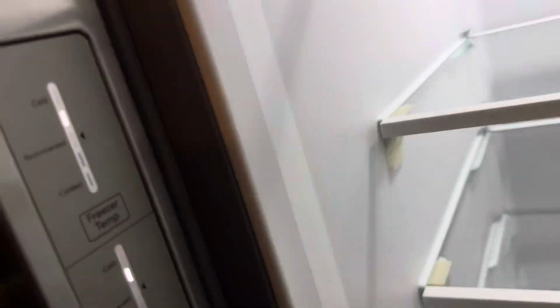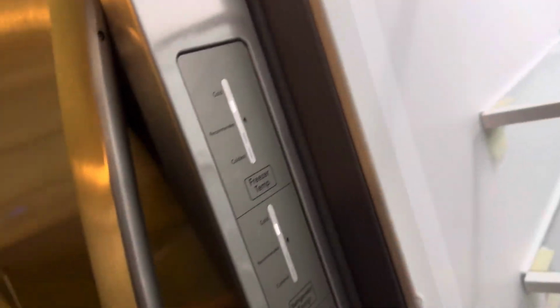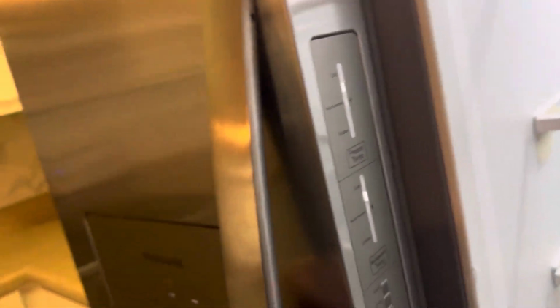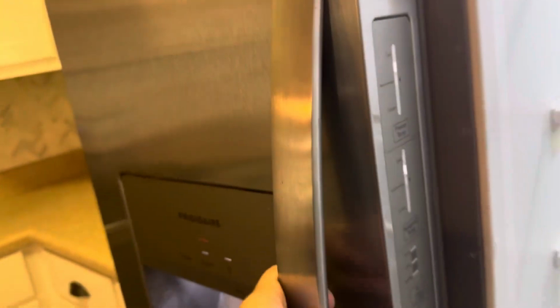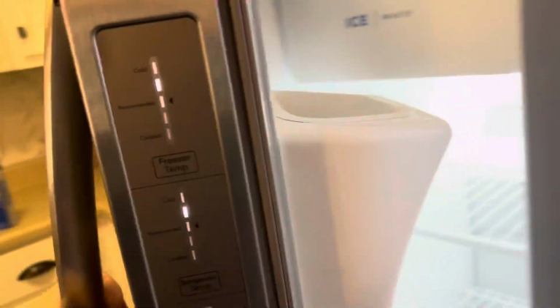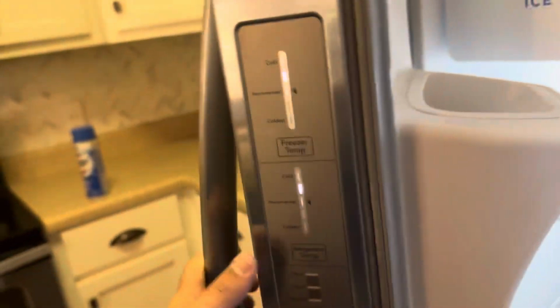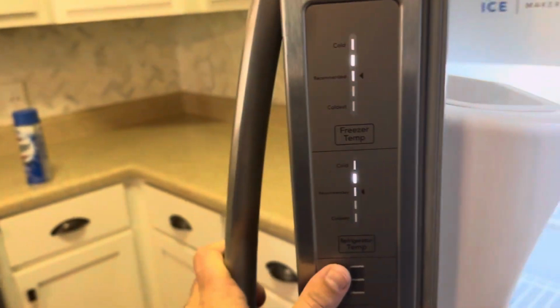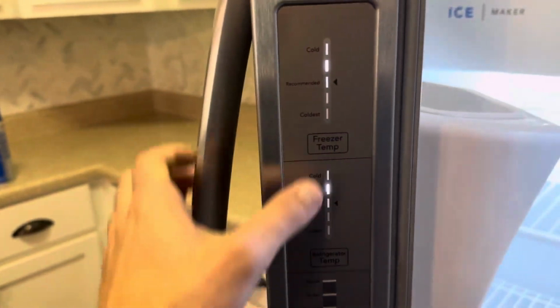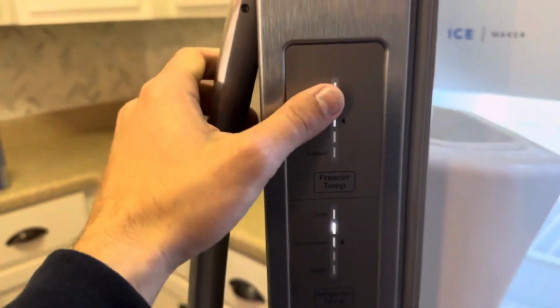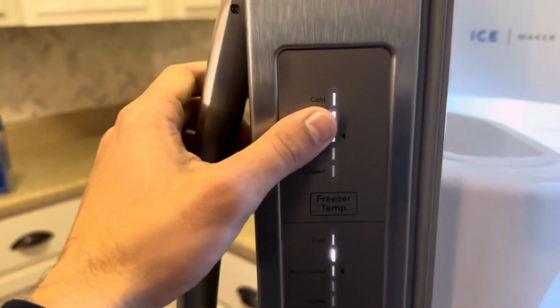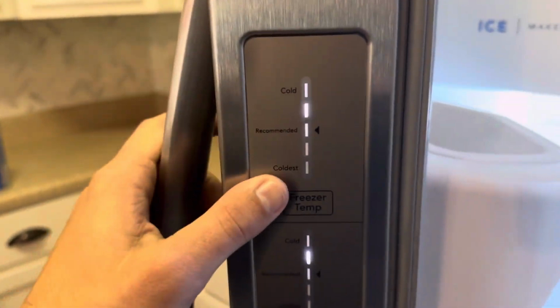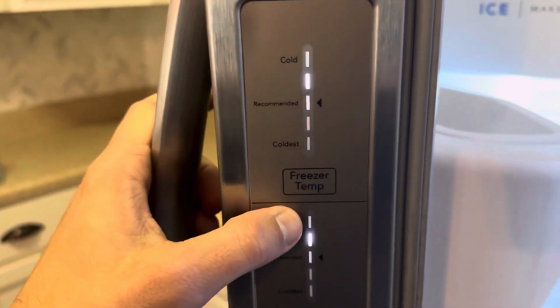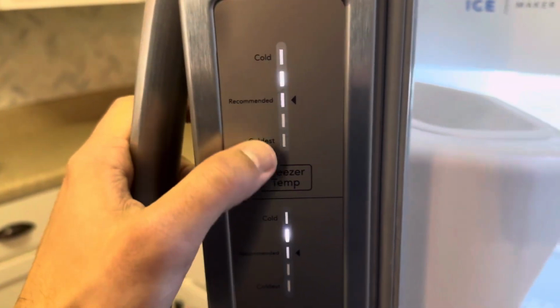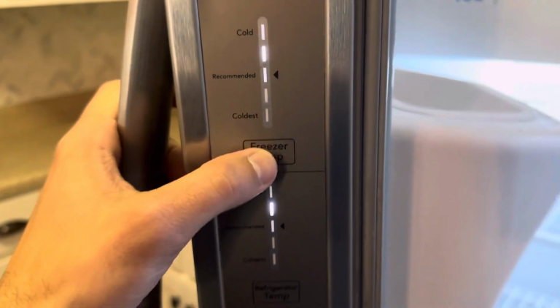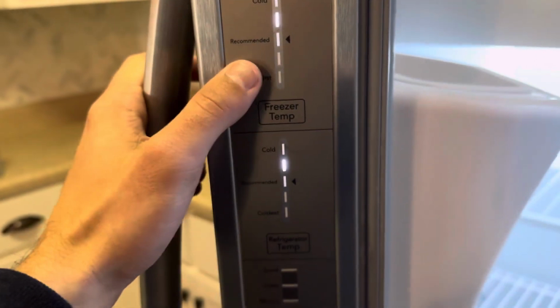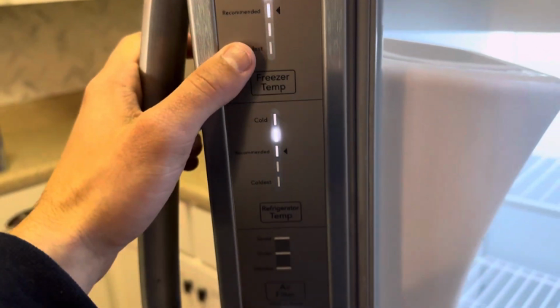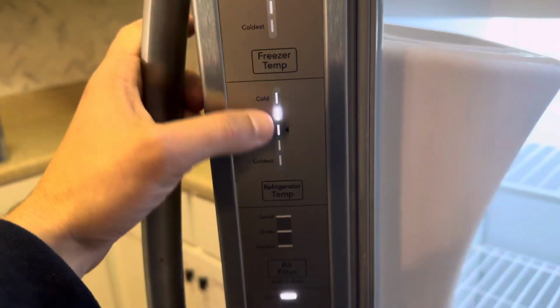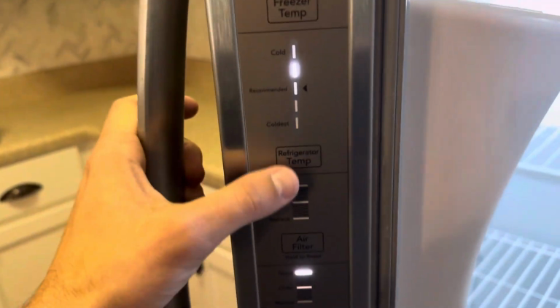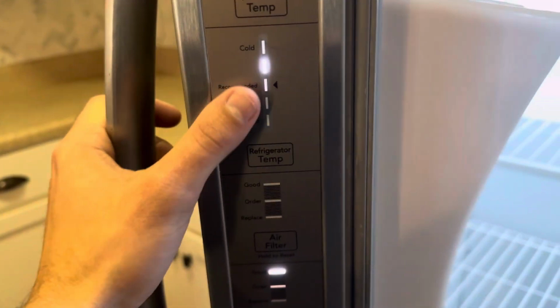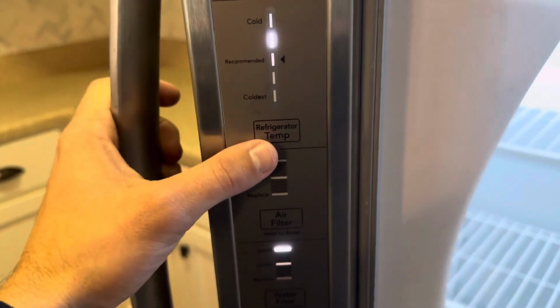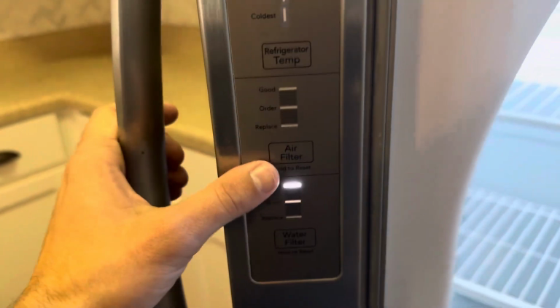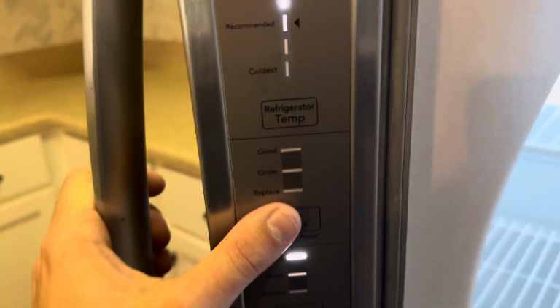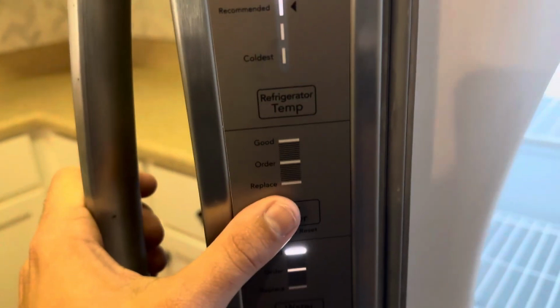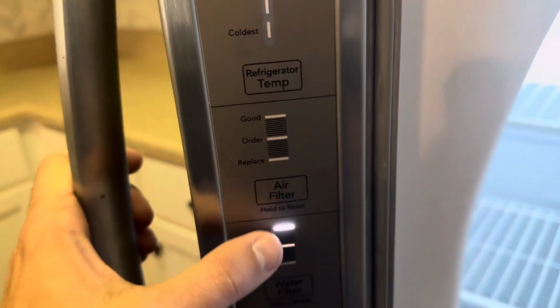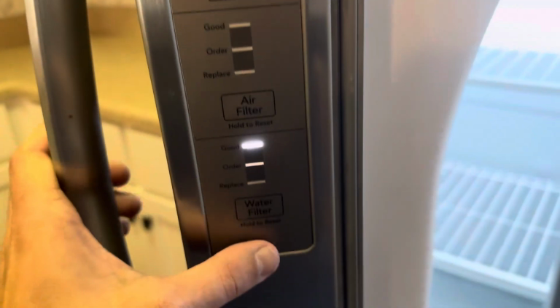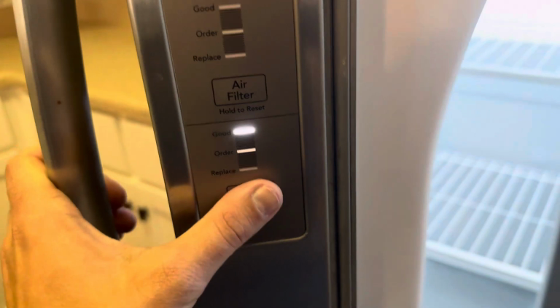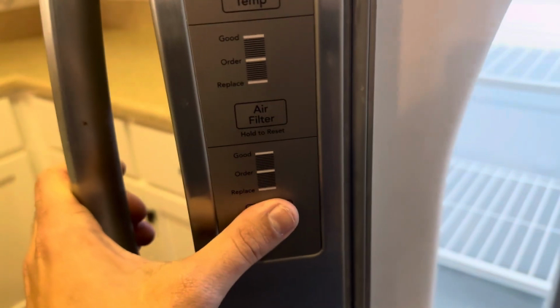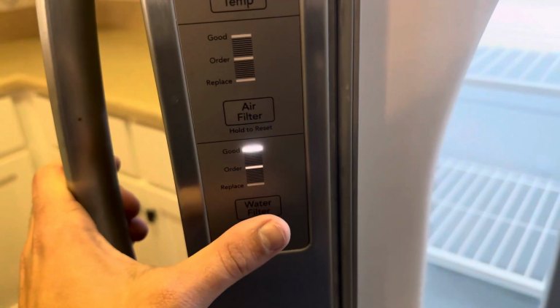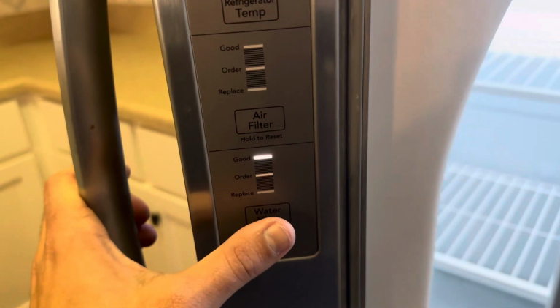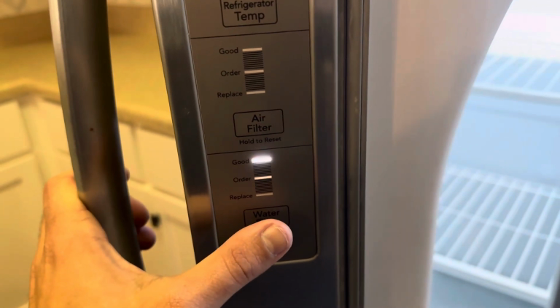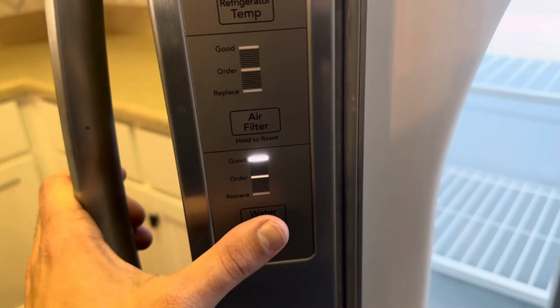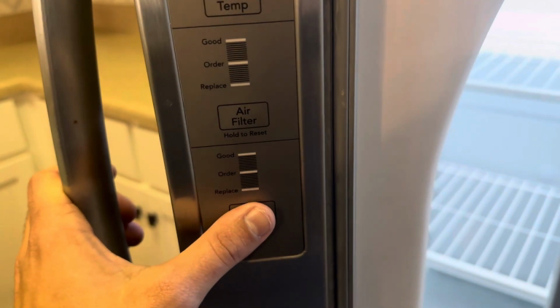Right over here on the side of the door — you may not have ever noticed — this is where your cold settings are for your freezer and temperature, as well as the refrigerator, the air filter, and right here is where you reset your water filter.